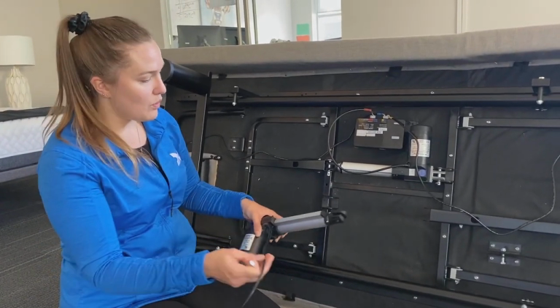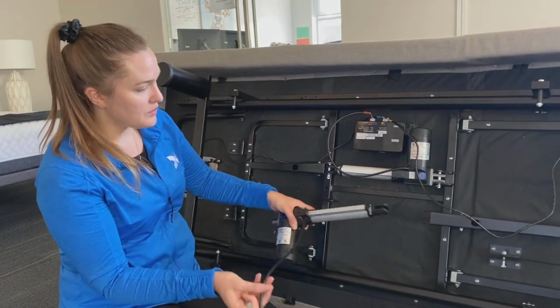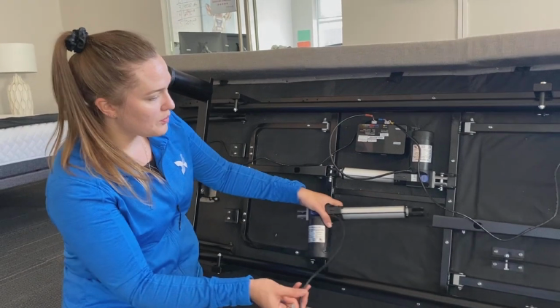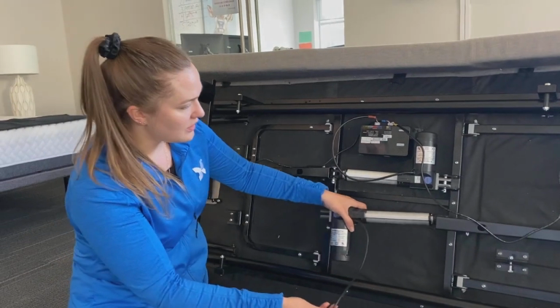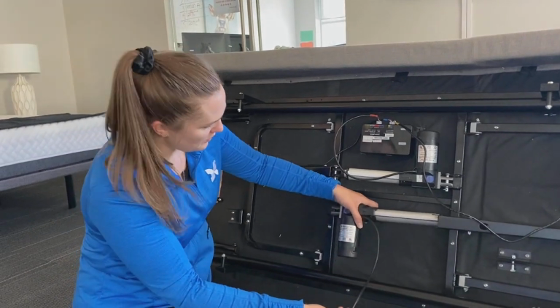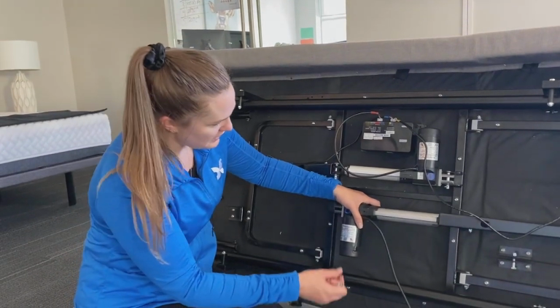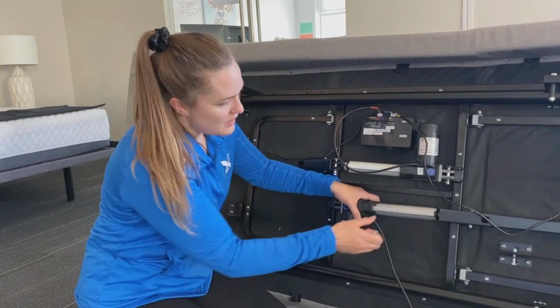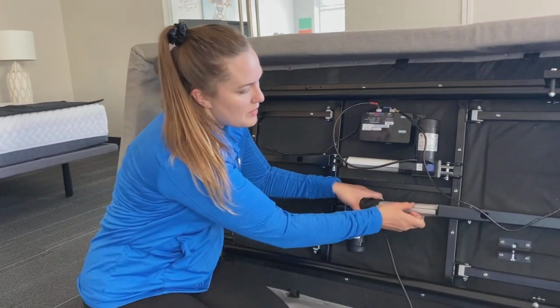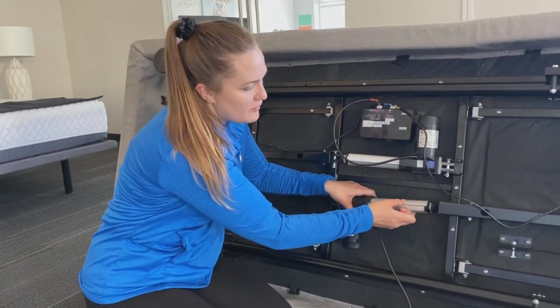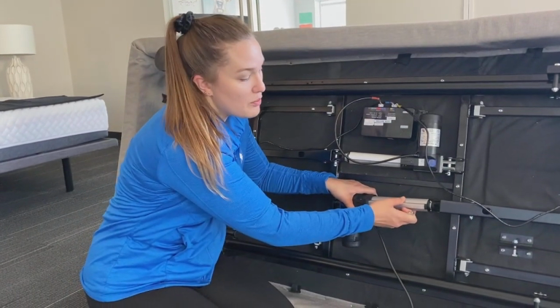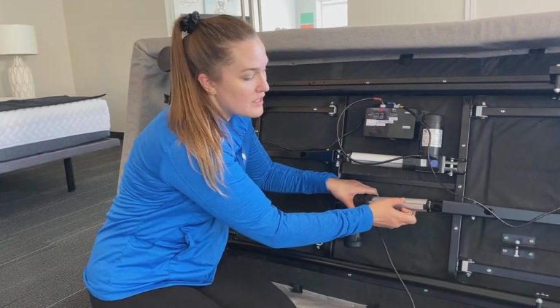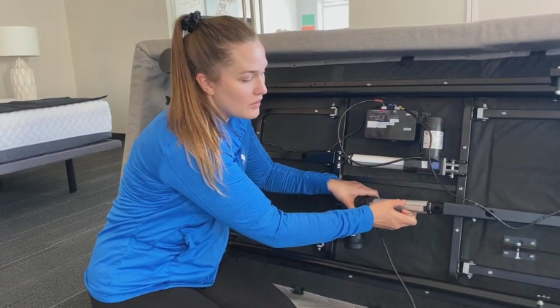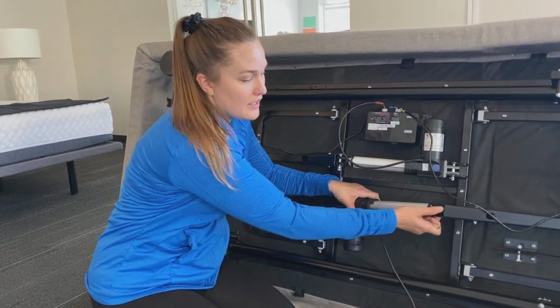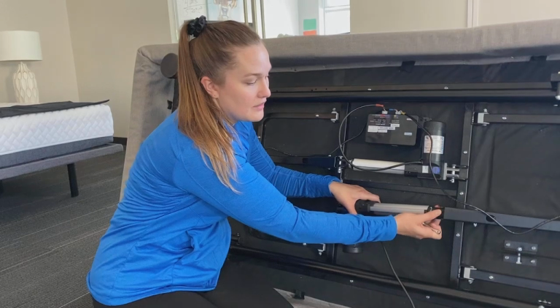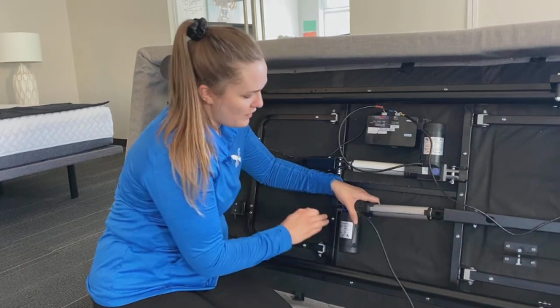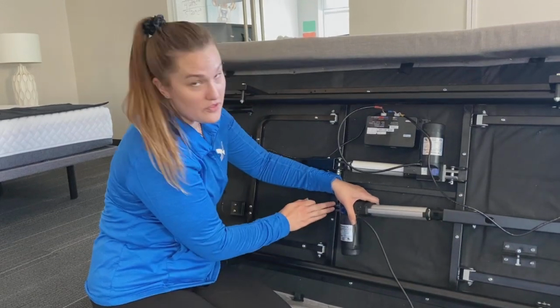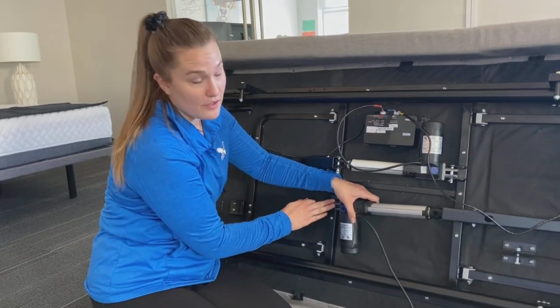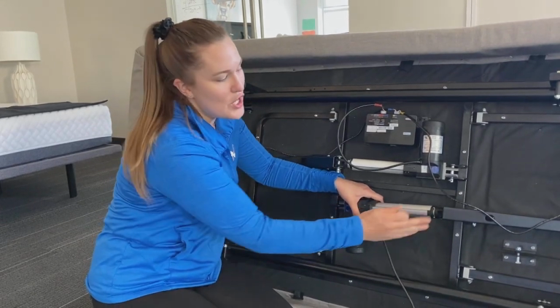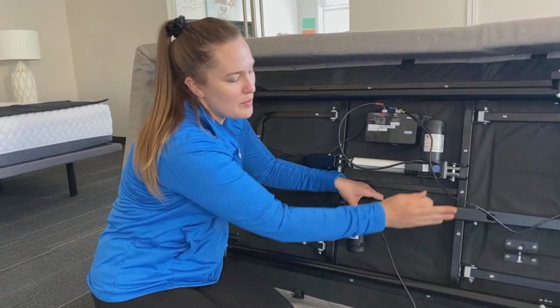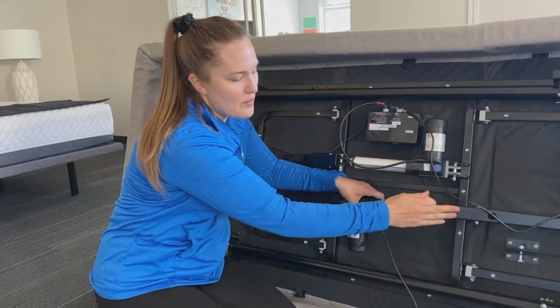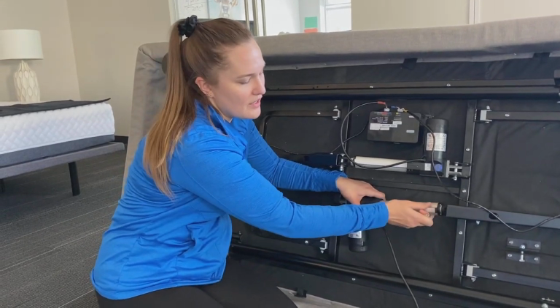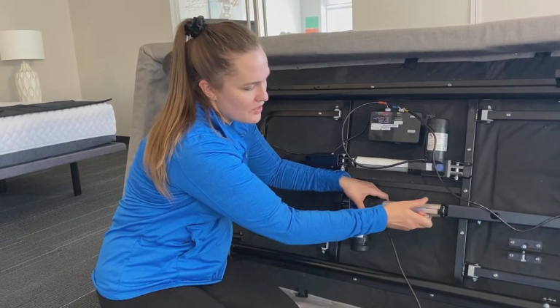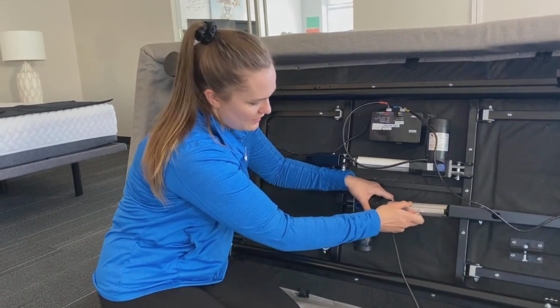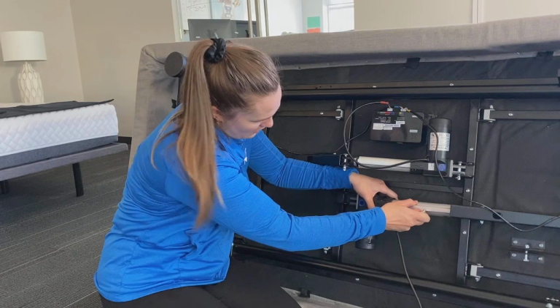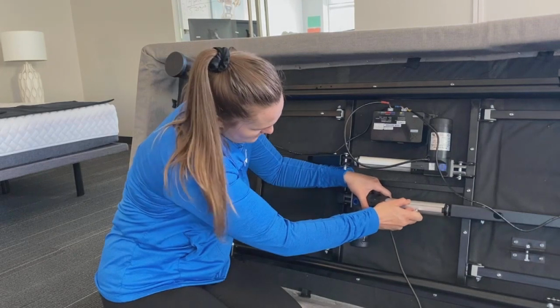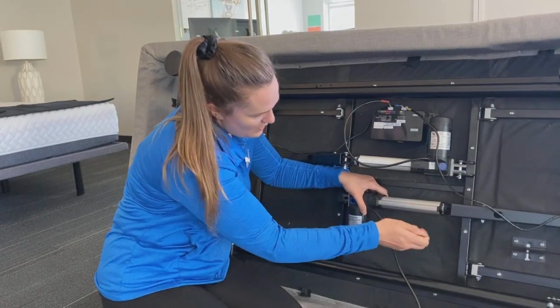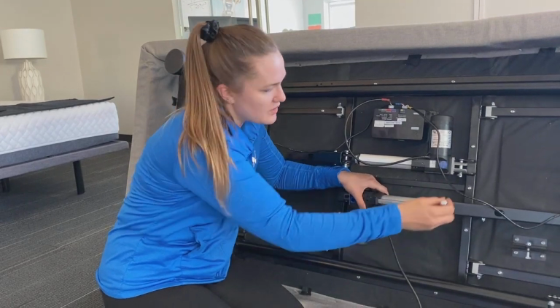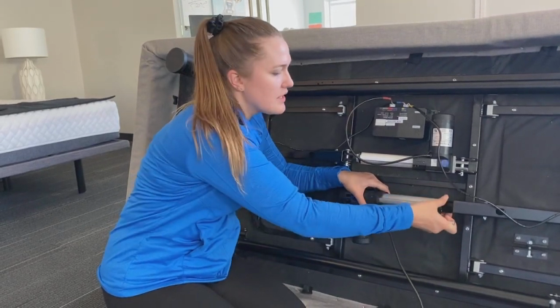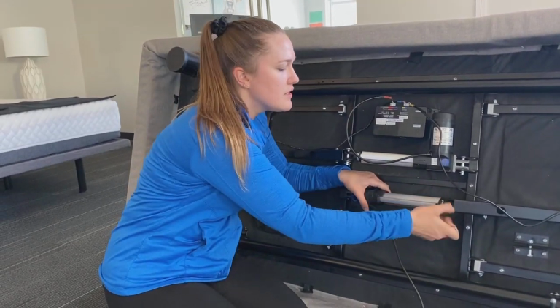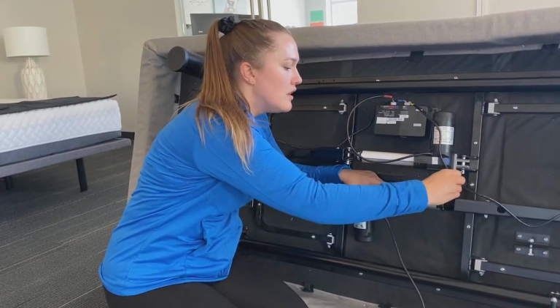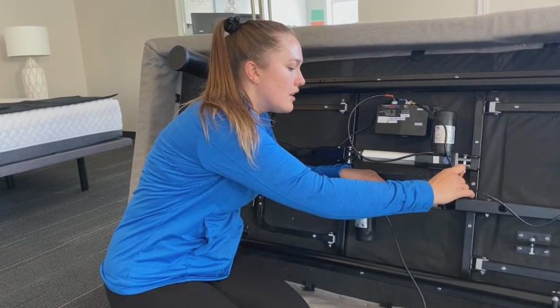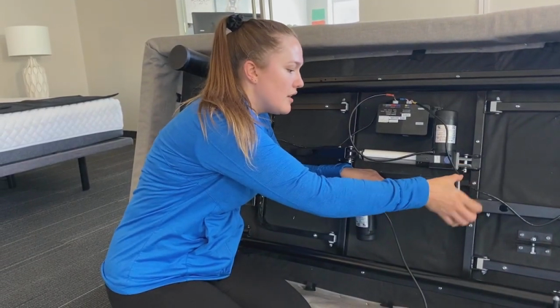What we're going to do is put the lift motor into place. You want to make sure before you get the bolts in that if you install this end first, you won't be able to put that one in unless it's underneath that arm there. So we're going to install this end first and get it all lined up.